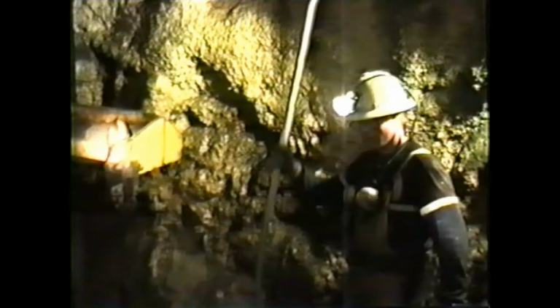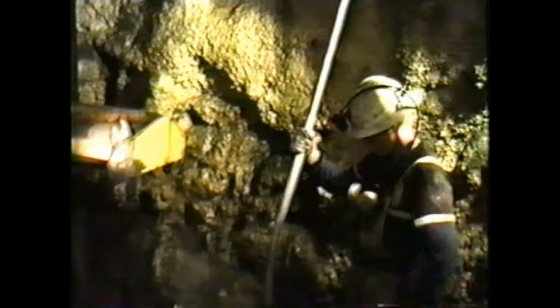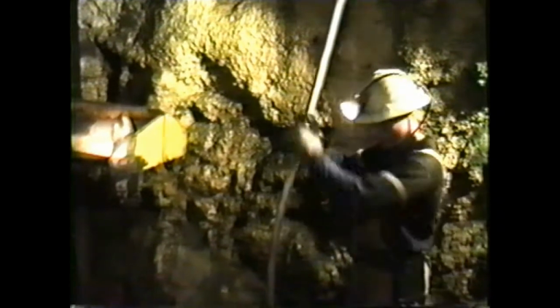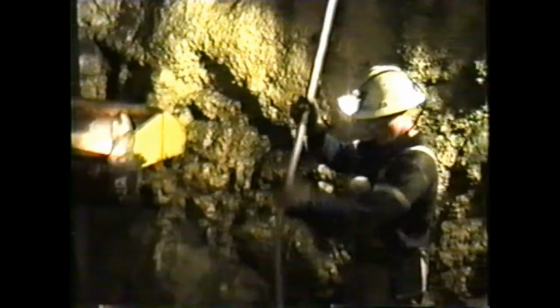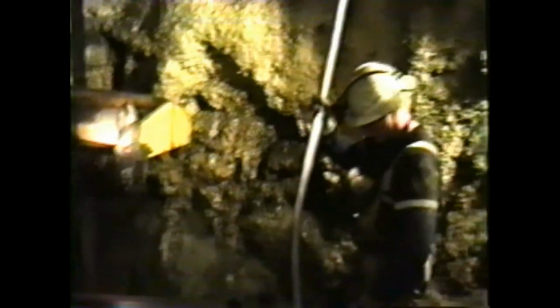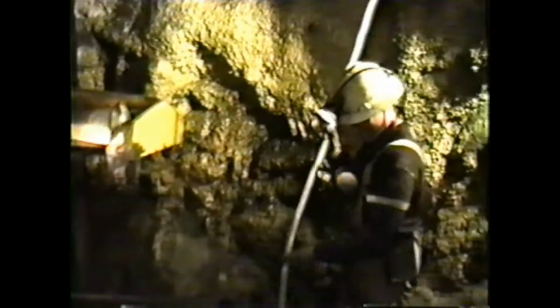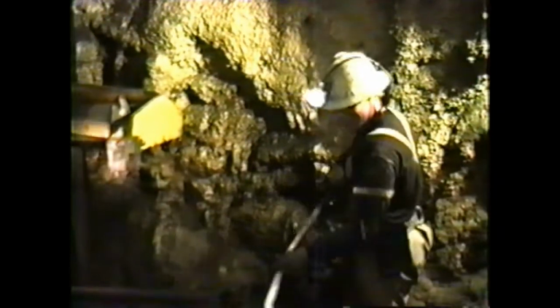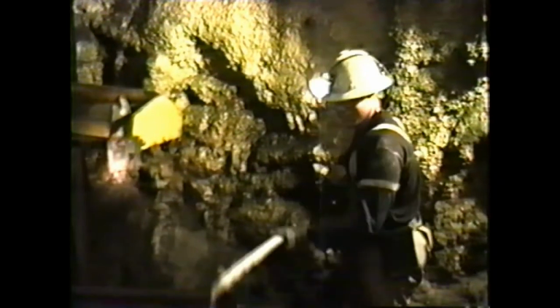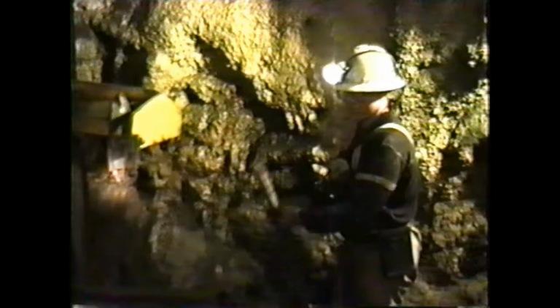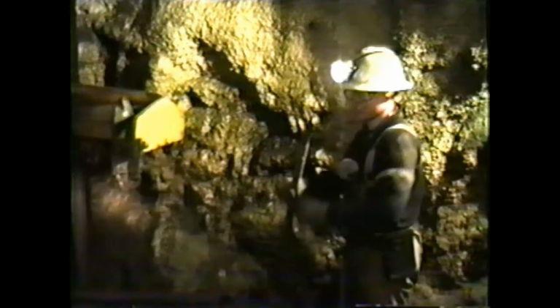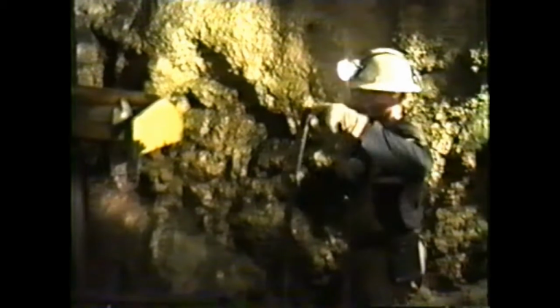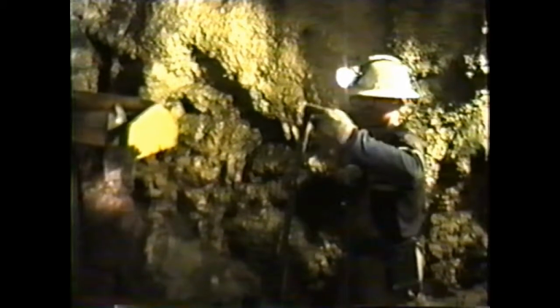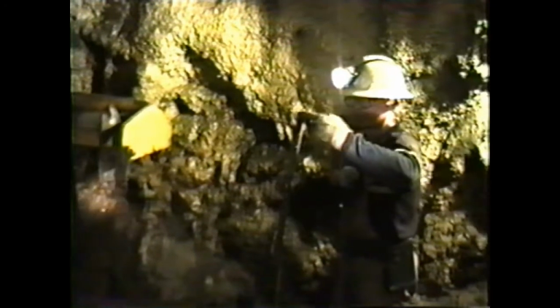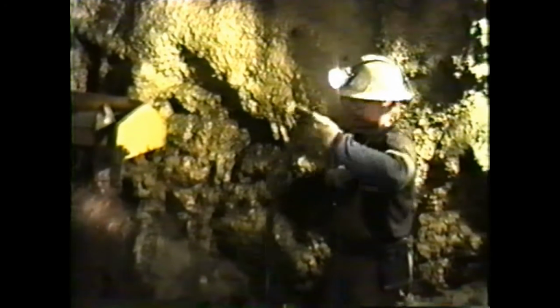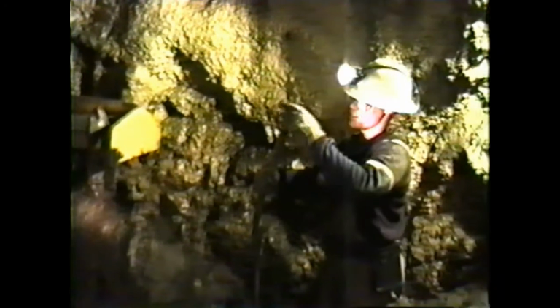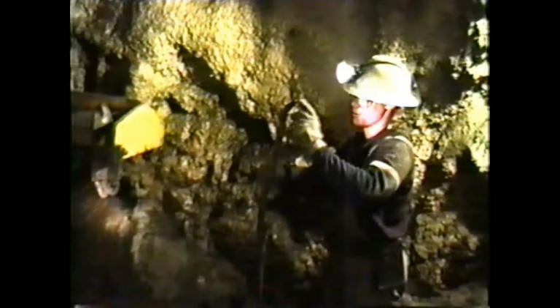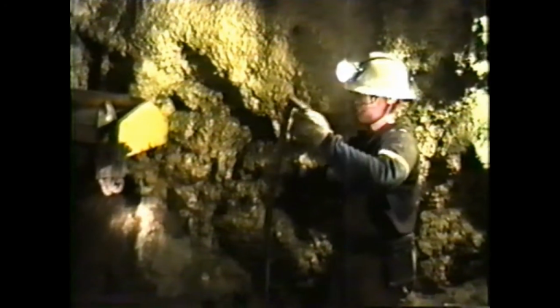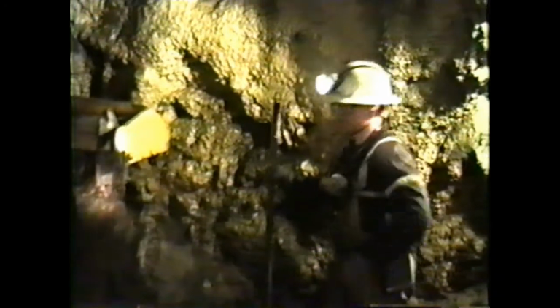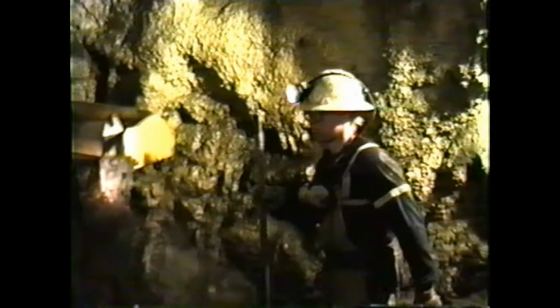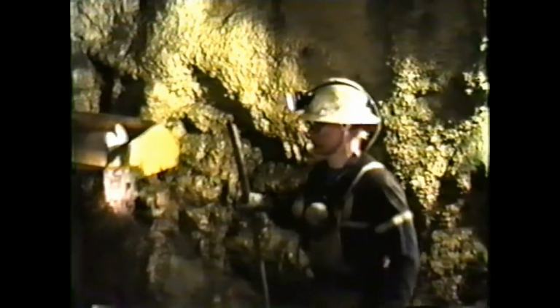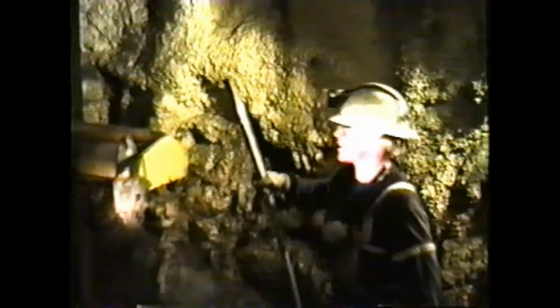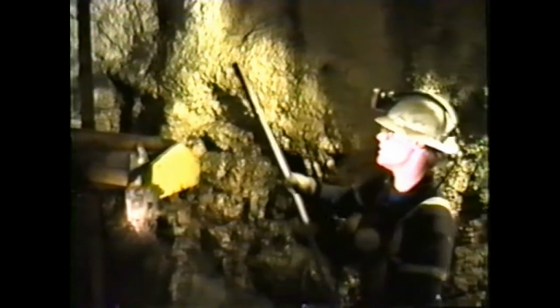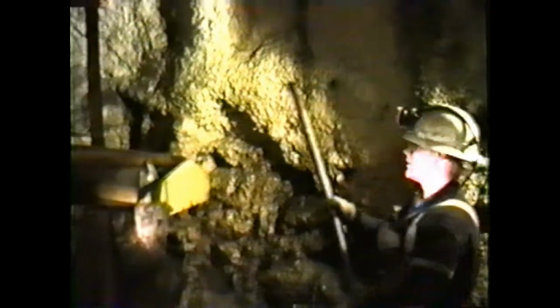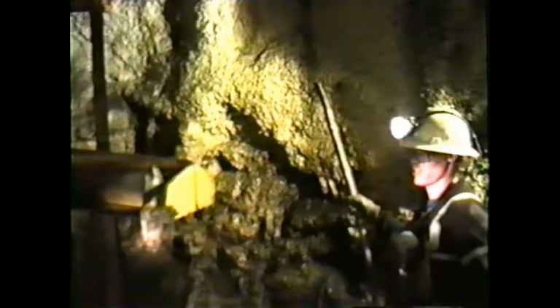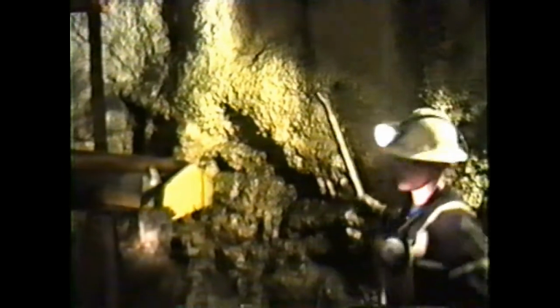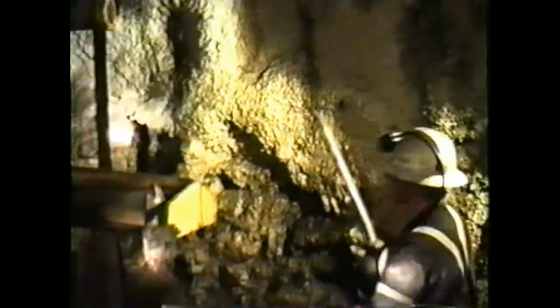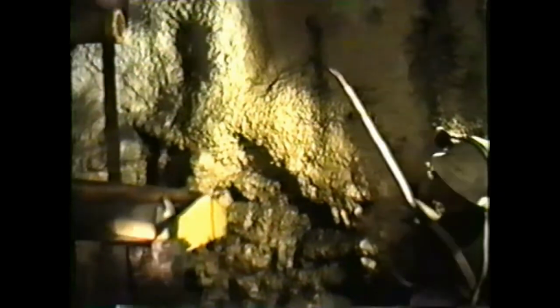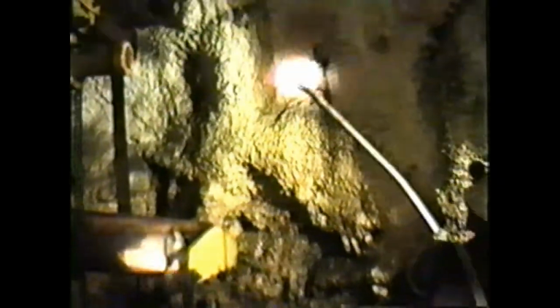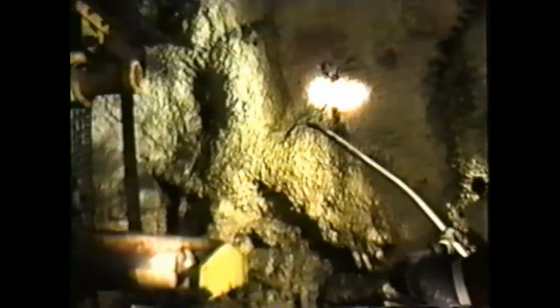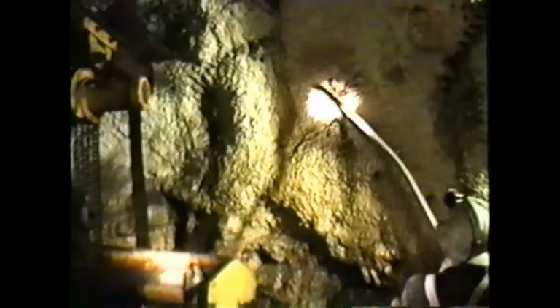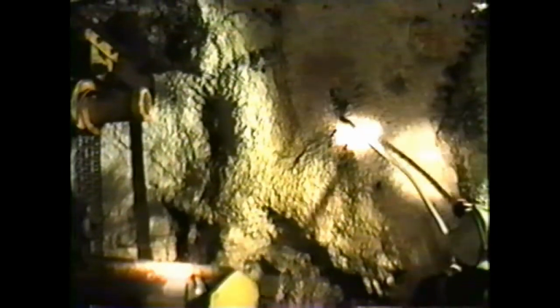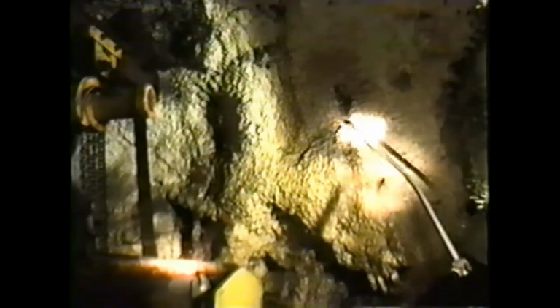This is called a scaling bar and it's usually straight. You can see this right here — it's pretty sharp. It should be sharp. When you're prying things down and whenever you've got a loose rock, you stick it in and pry it down.